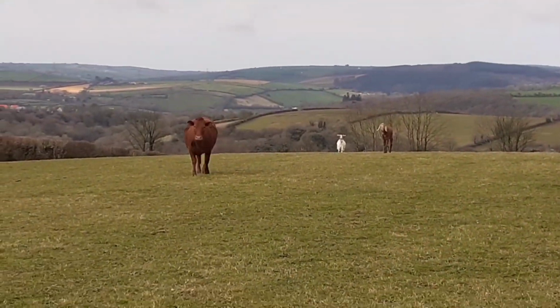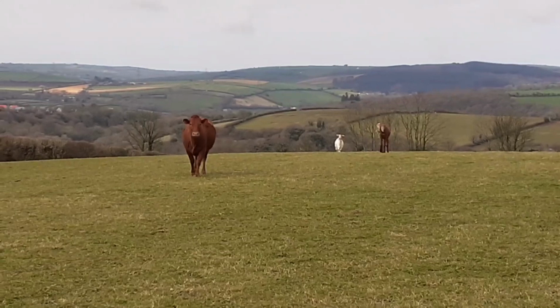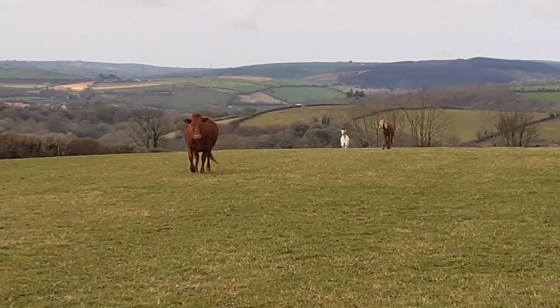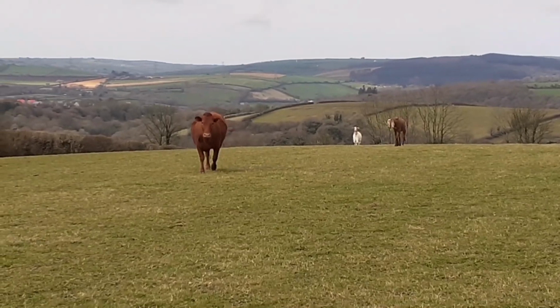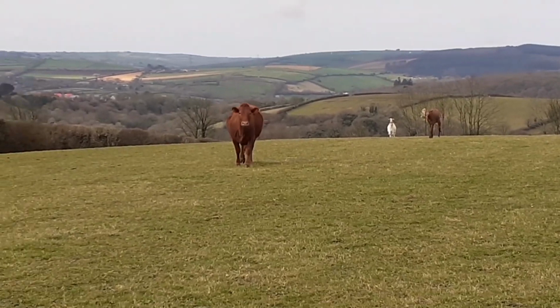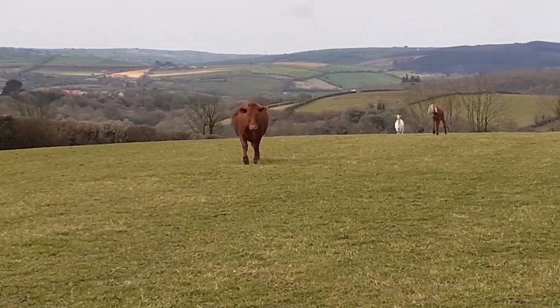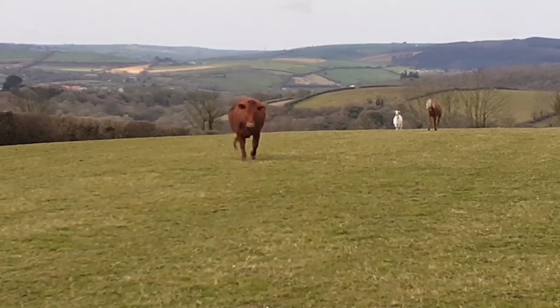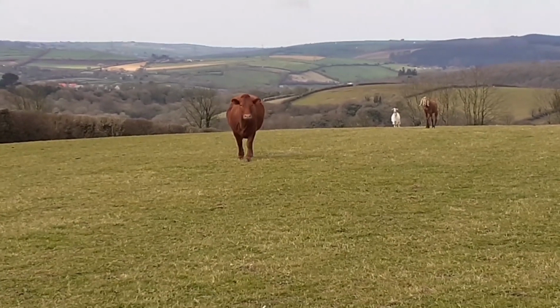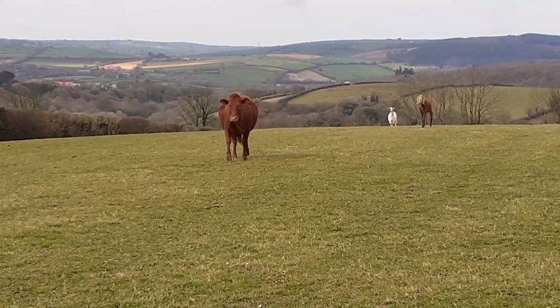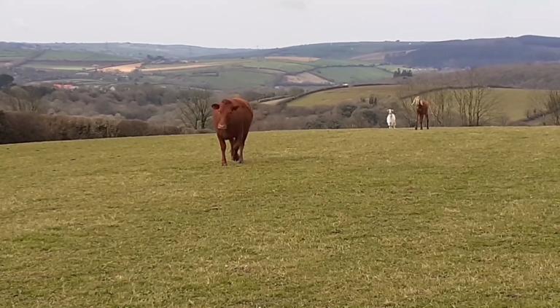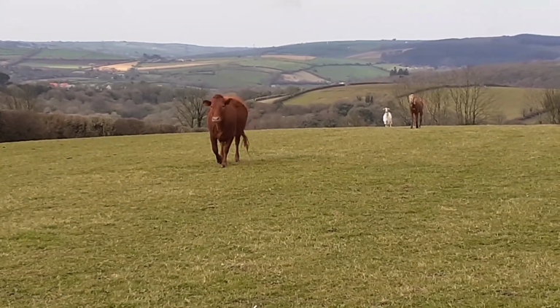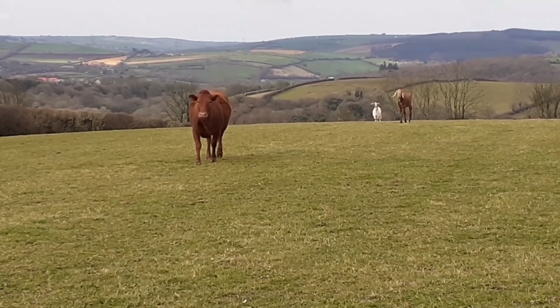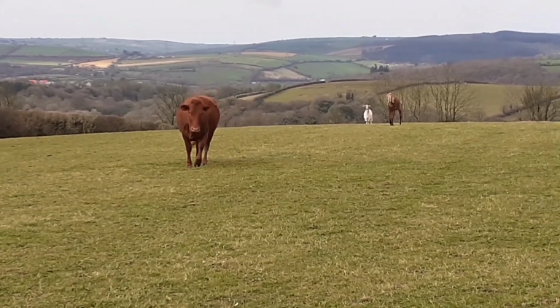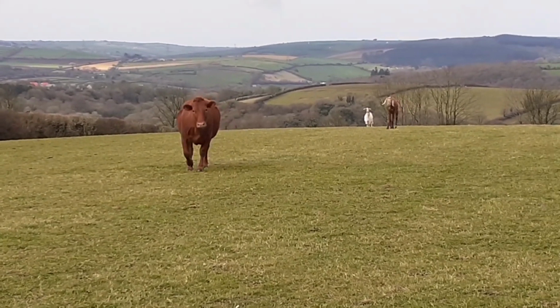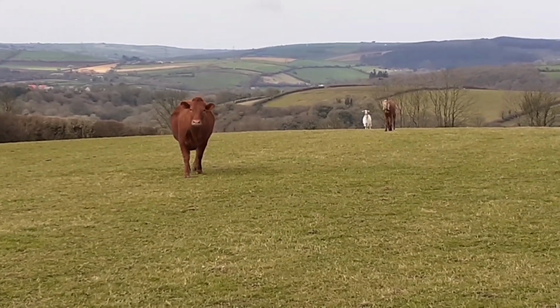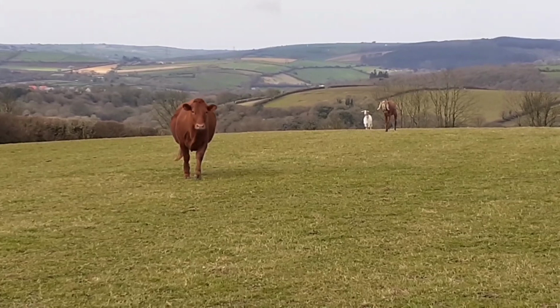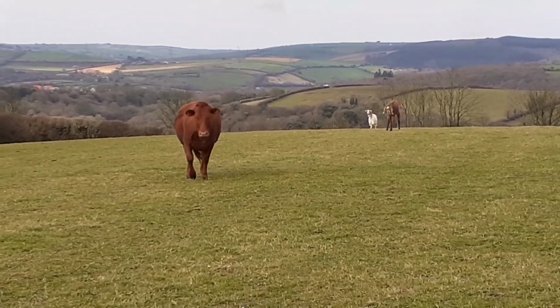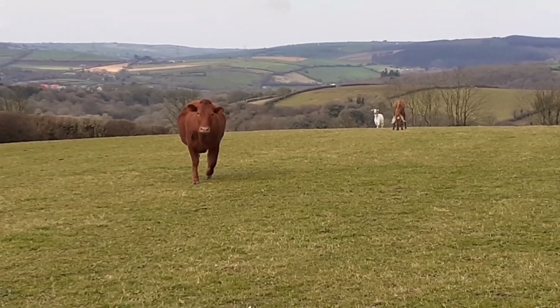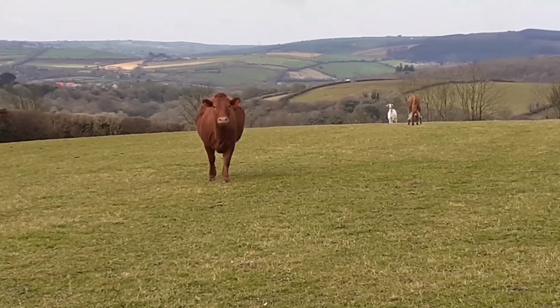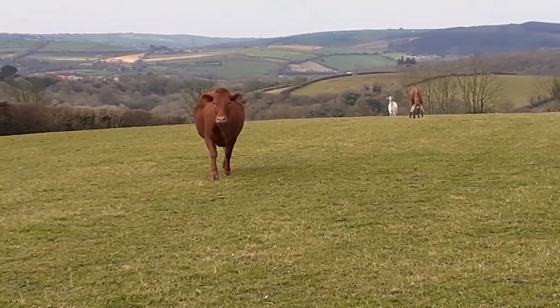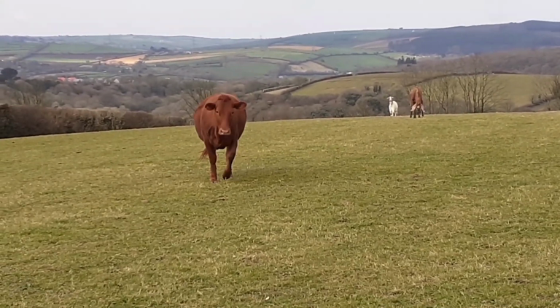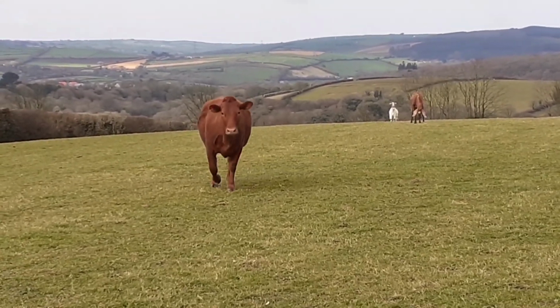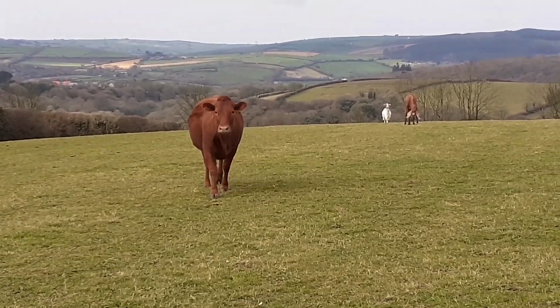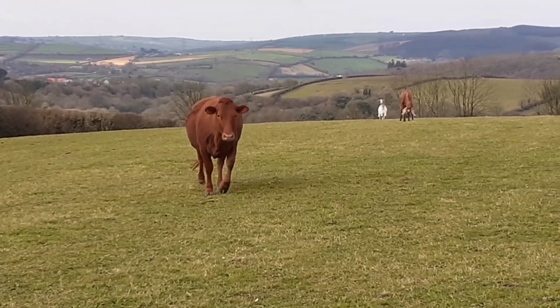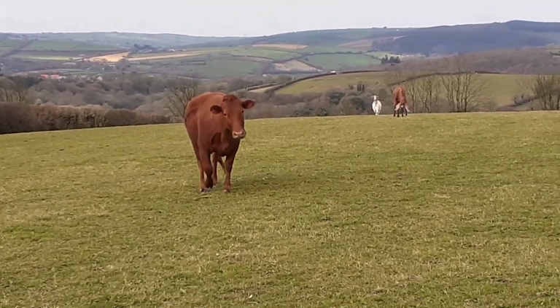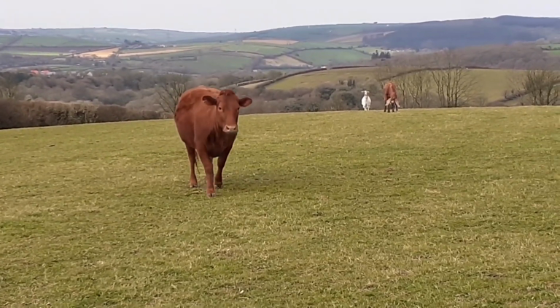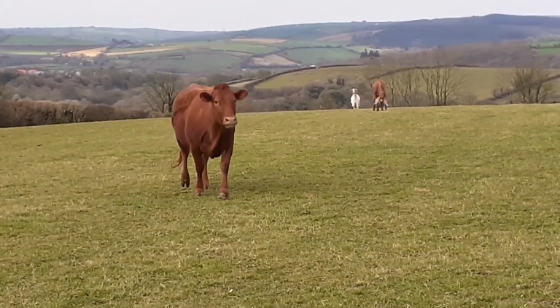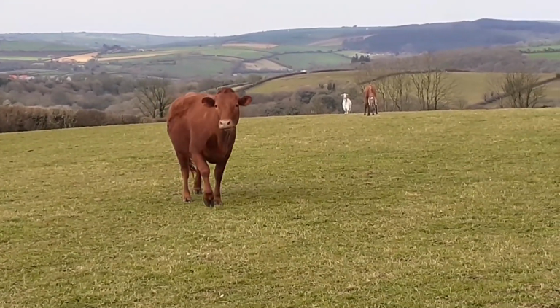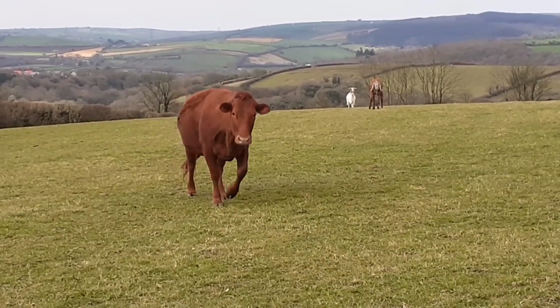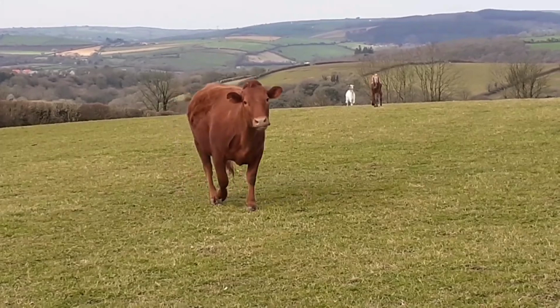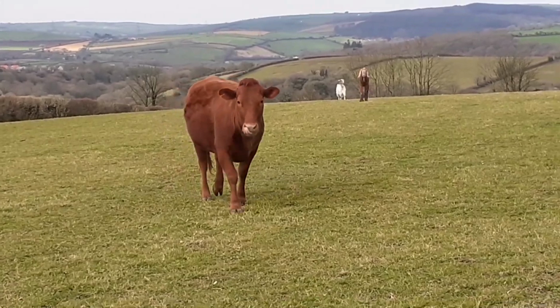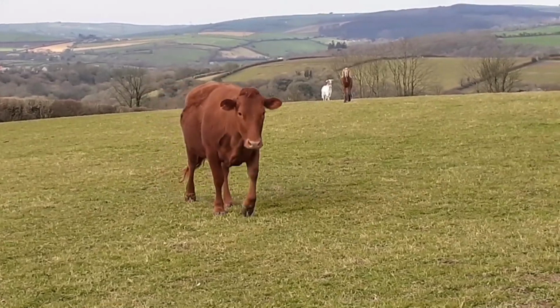Ooh, look who's coming — it's a cow, and she's the one that's attacked me before. Oh my god, I'm going to stop filming.